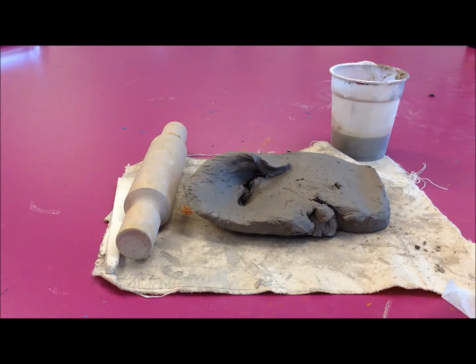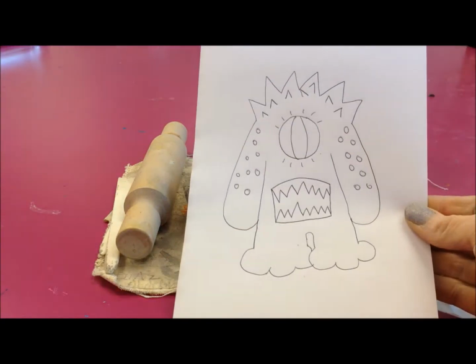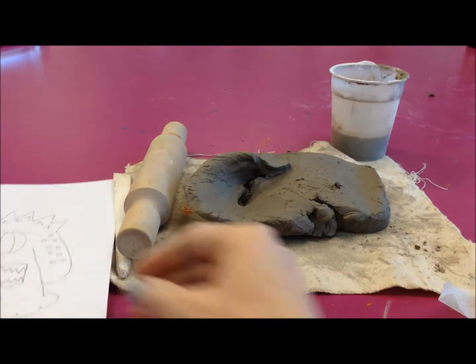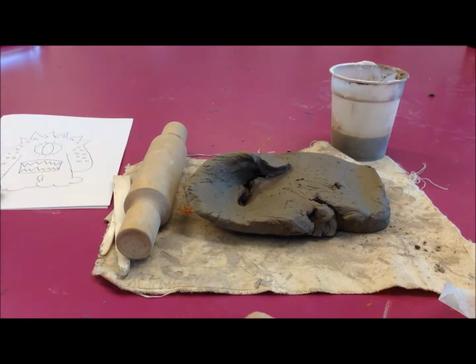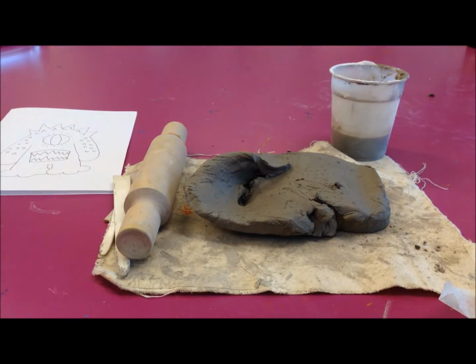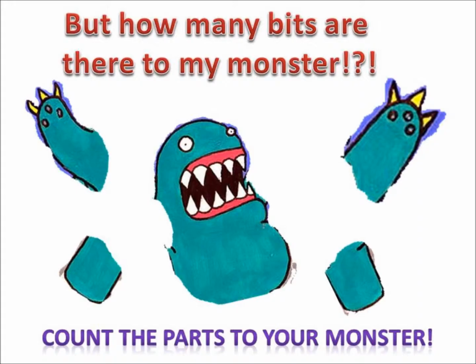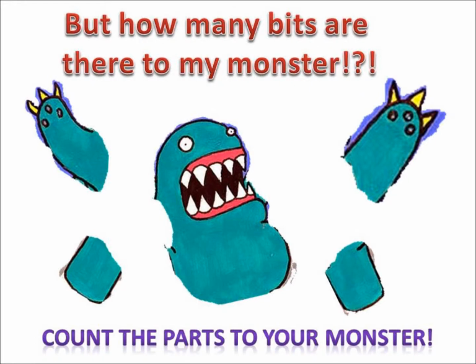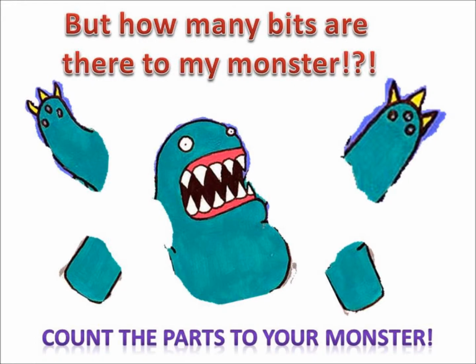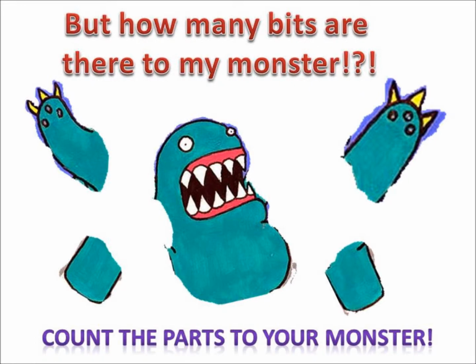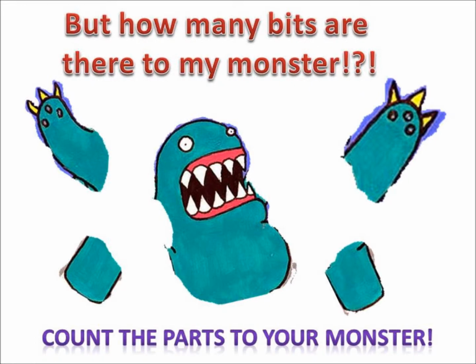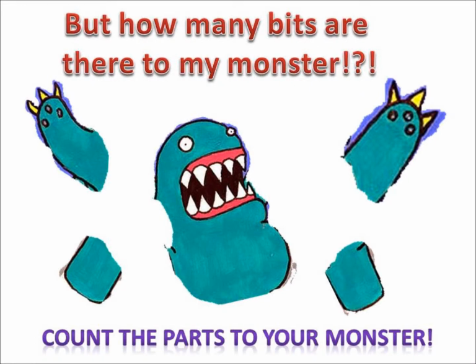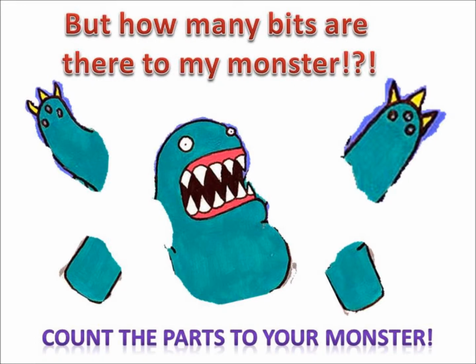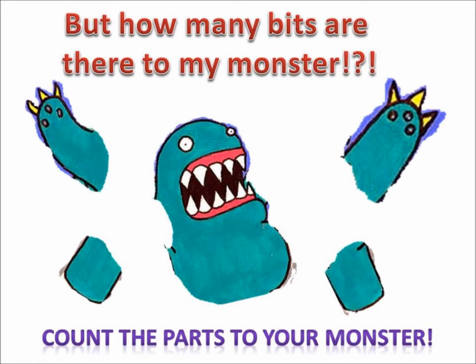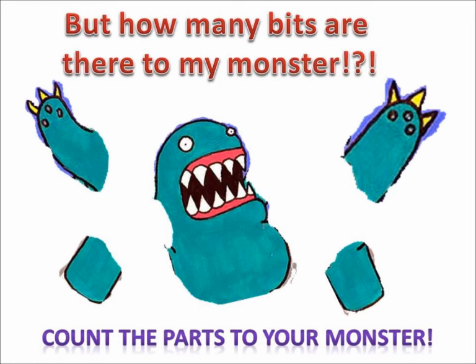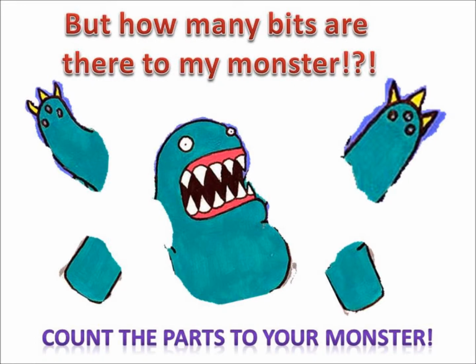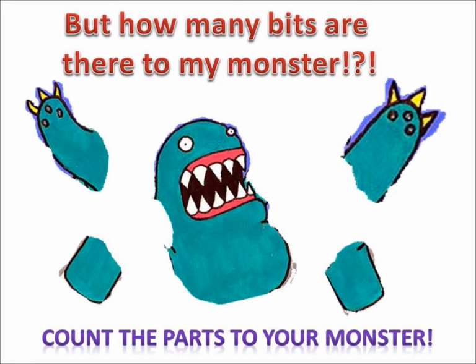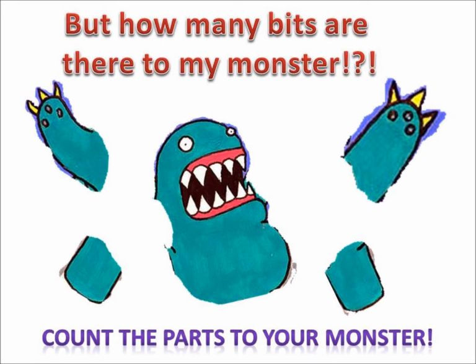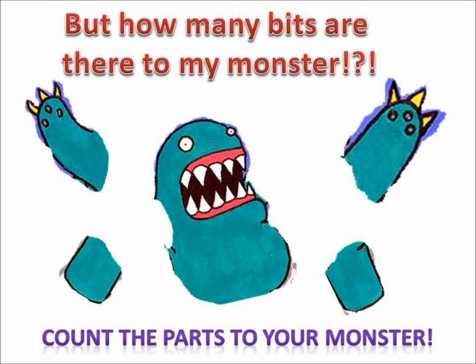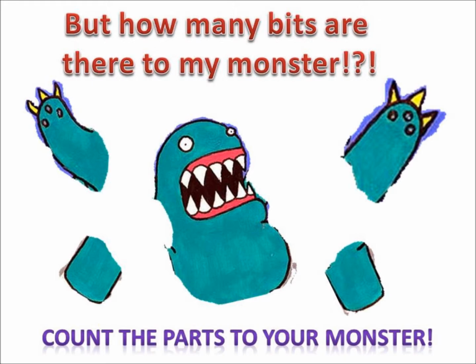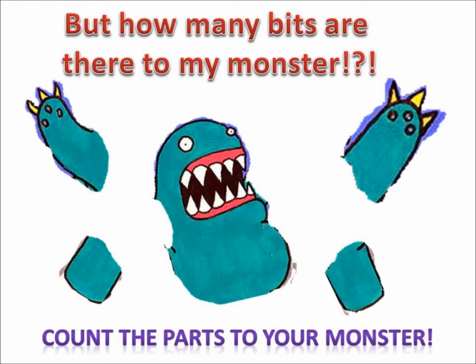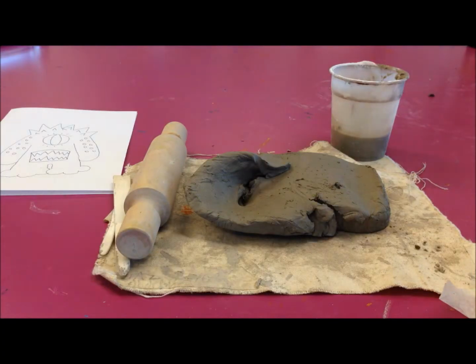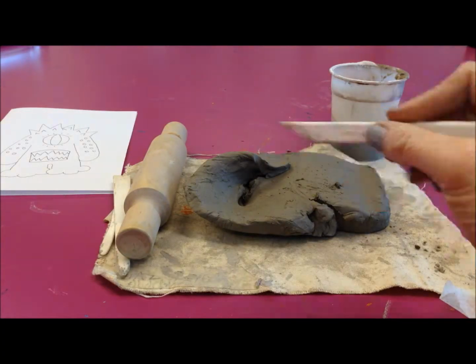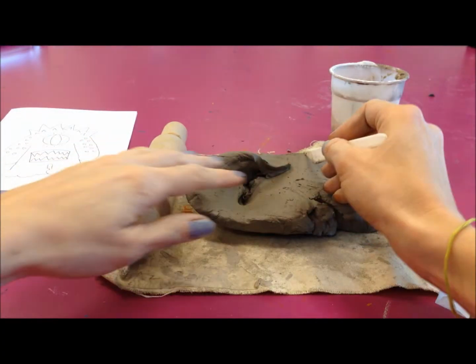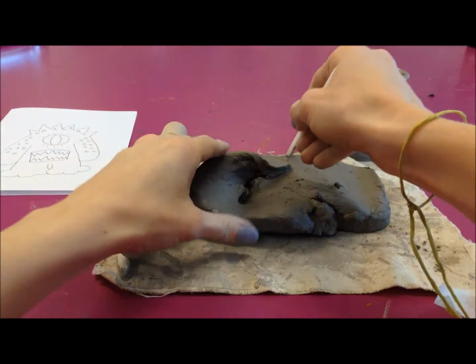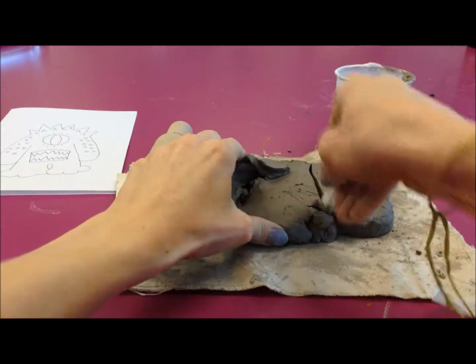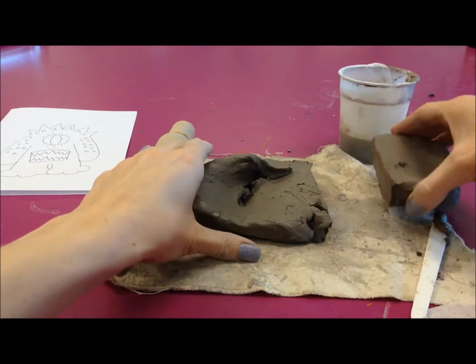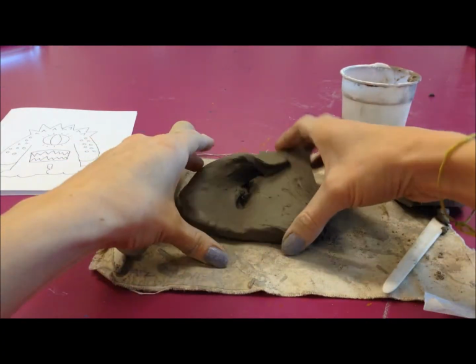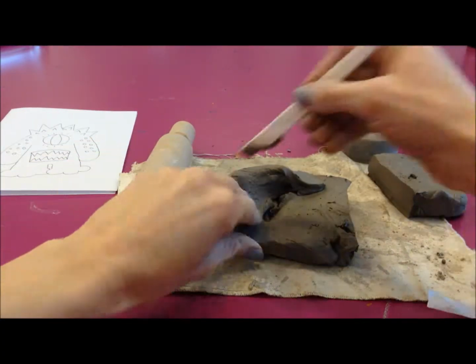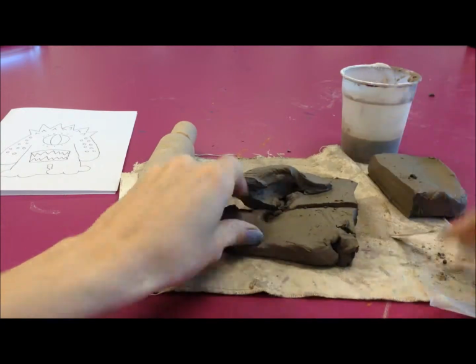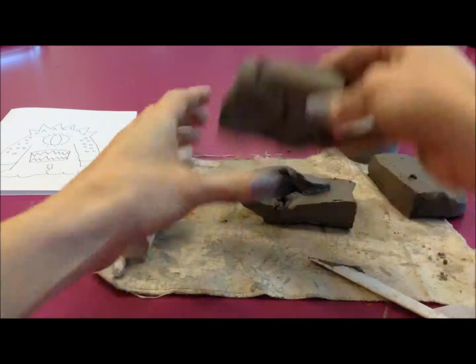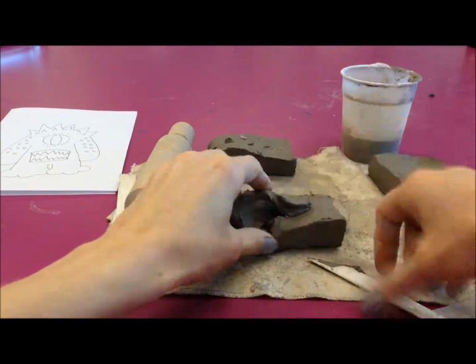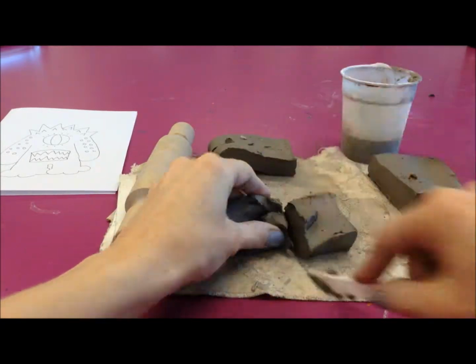First of all, take your lump of clay and get your design in front of you. Decide how many parts your monster is going to be split into. This lesson we're just going to focus on the main body shape, so cut your clay into the amount of parts that you're going to need.